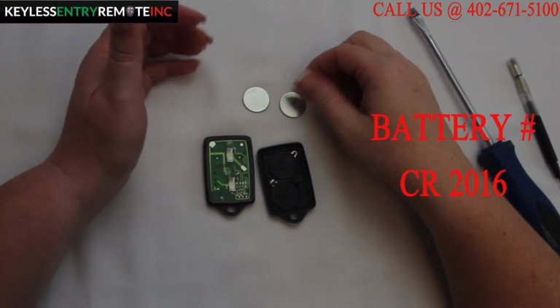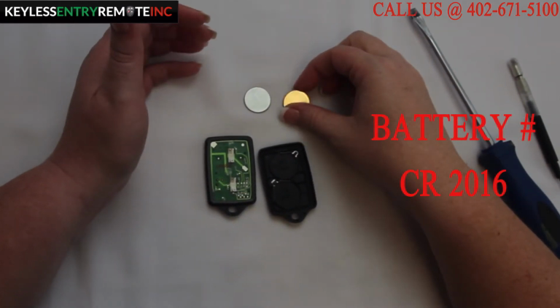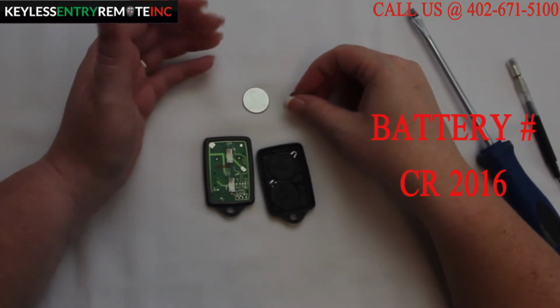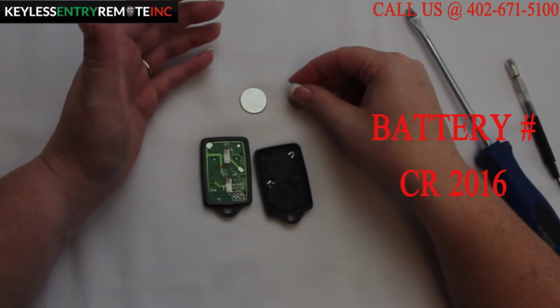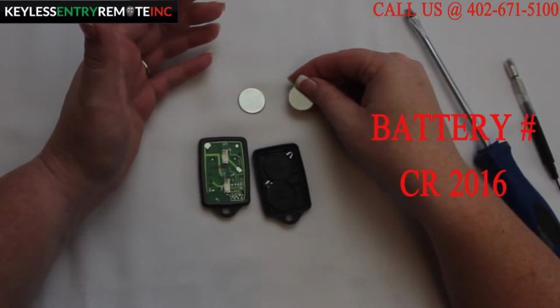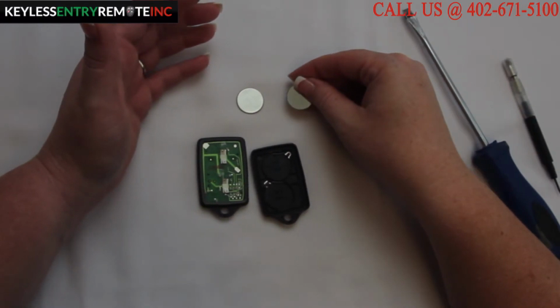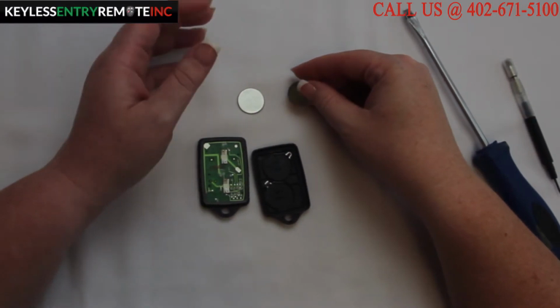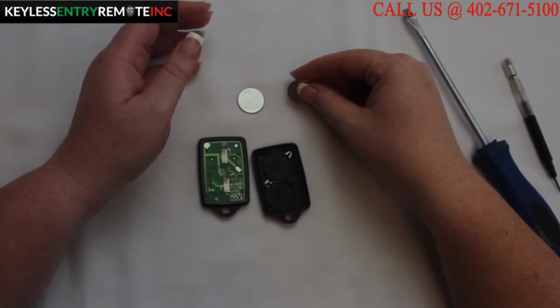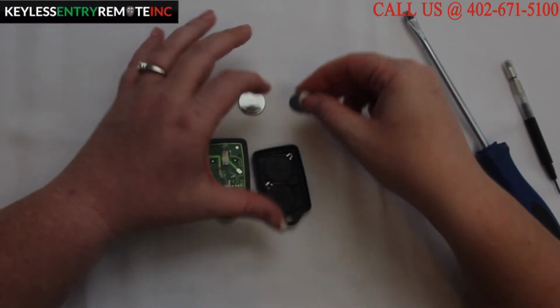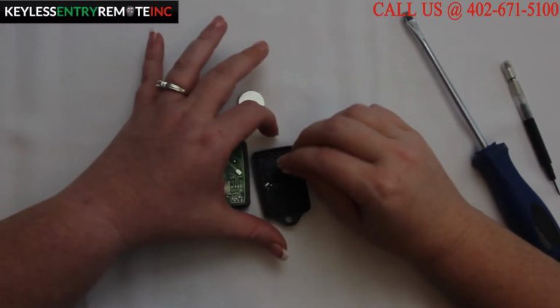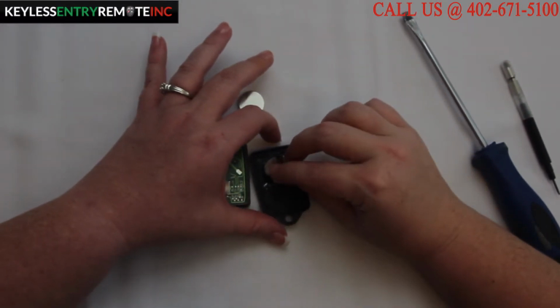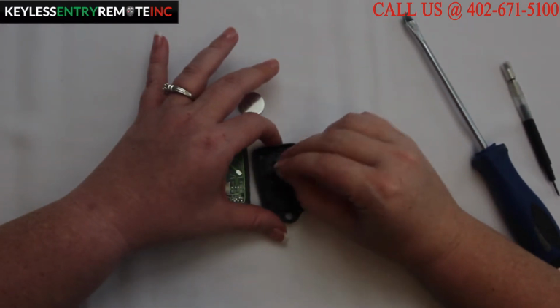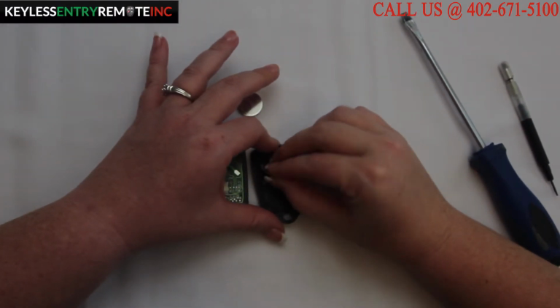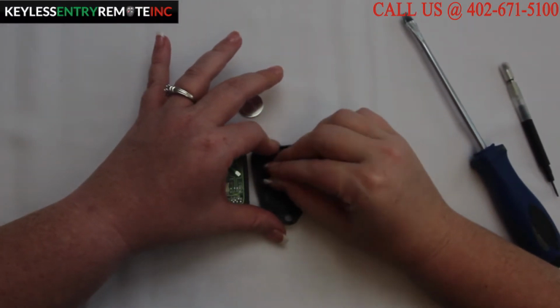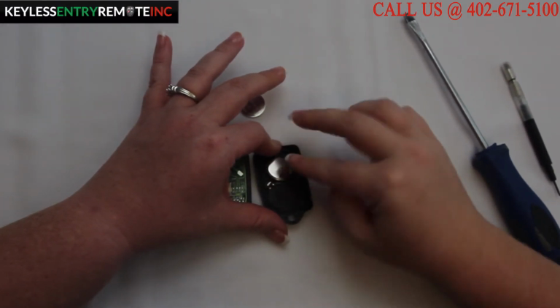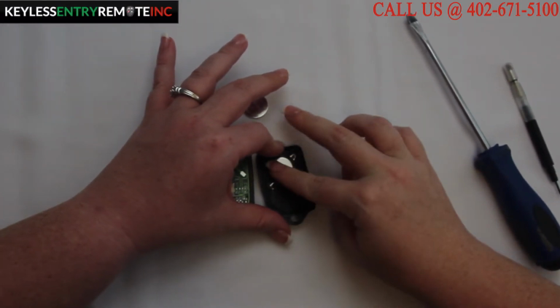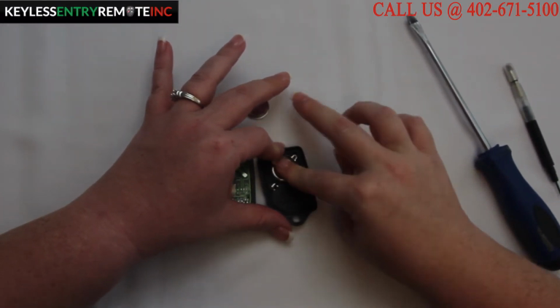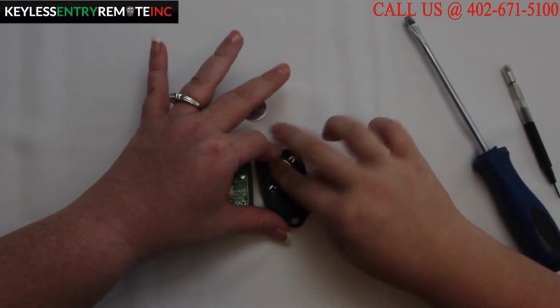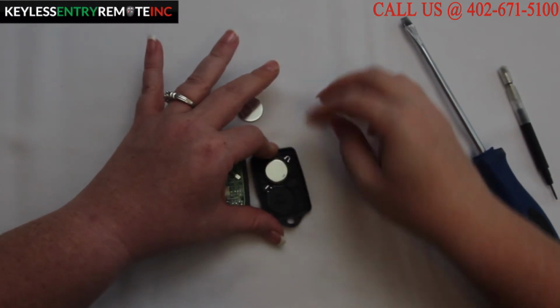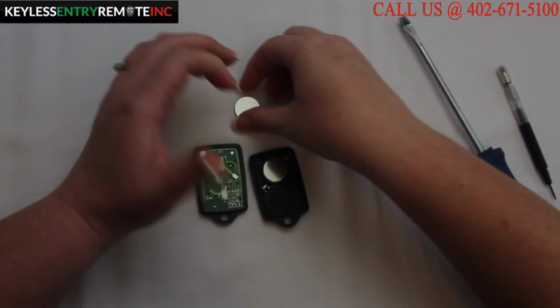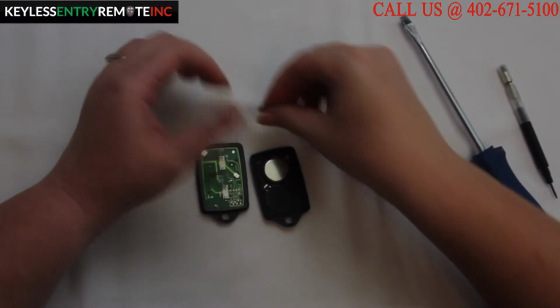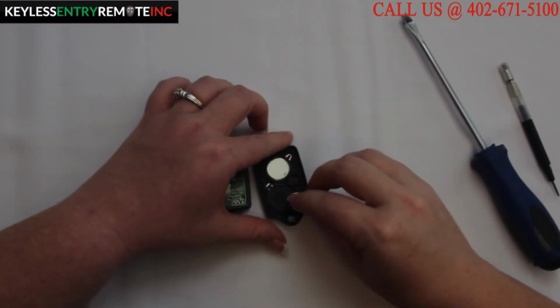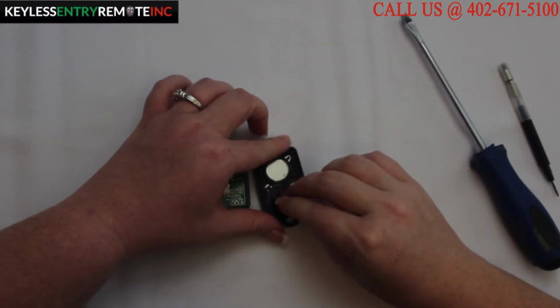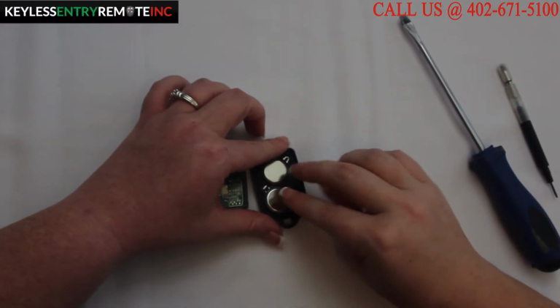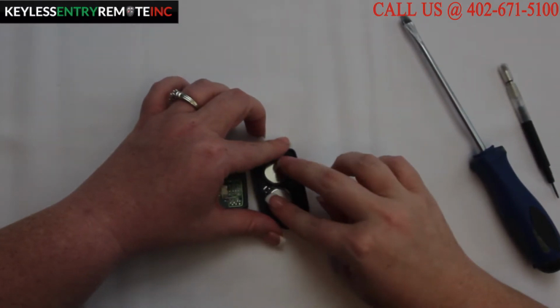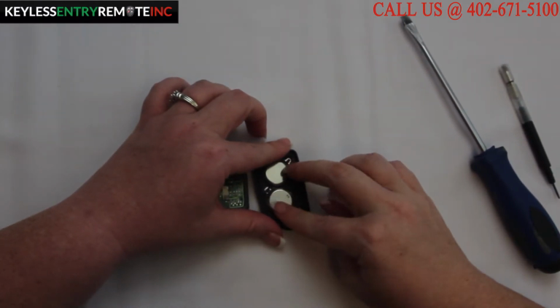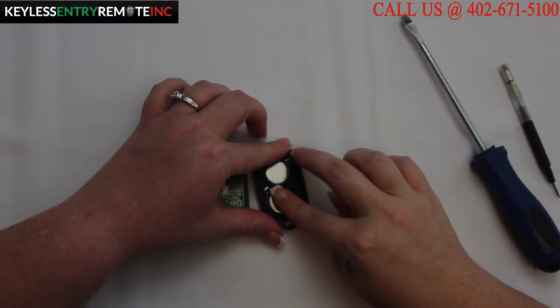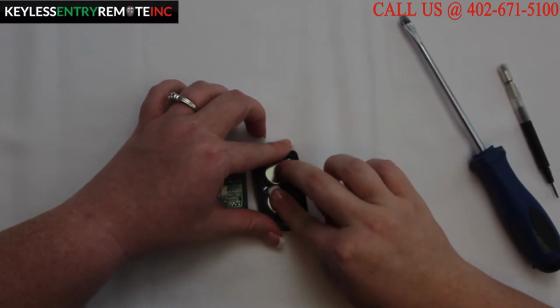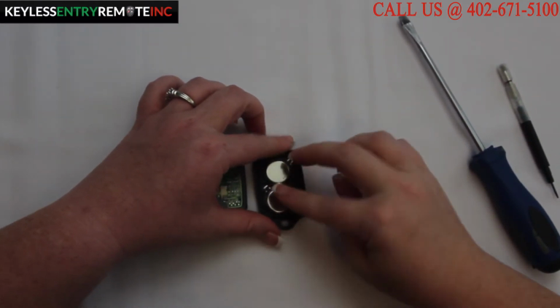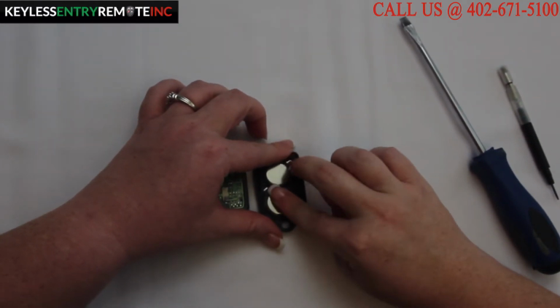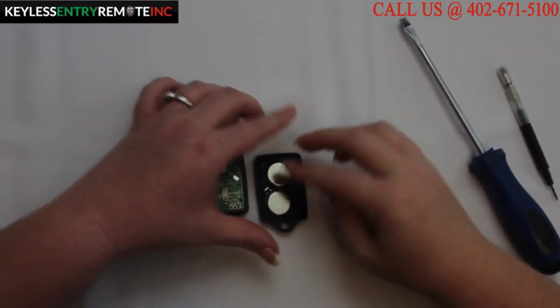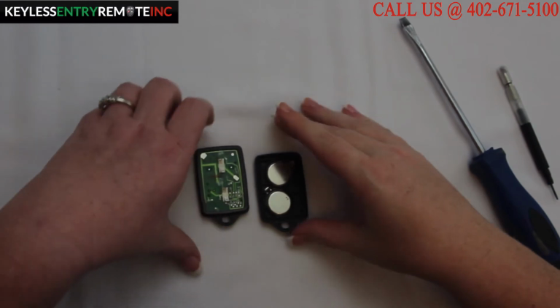To replace the batteries, once you have the old batteries out, simply snap the new batteries back into place. With this key fob, the batteries go plus side down — it's indicated on the key fob.